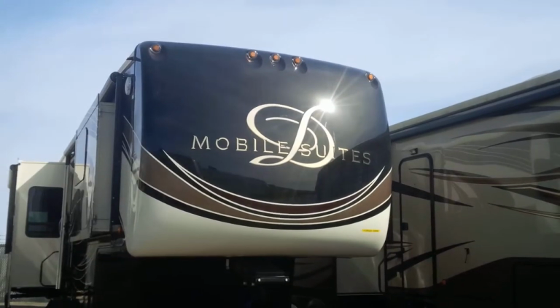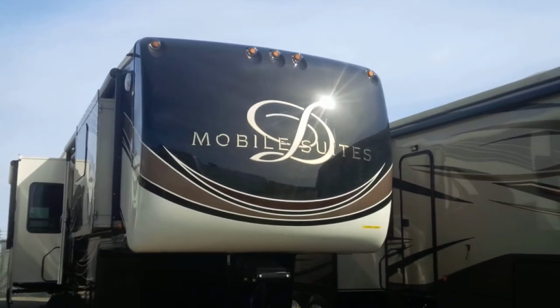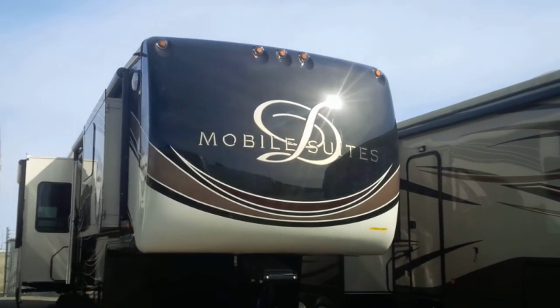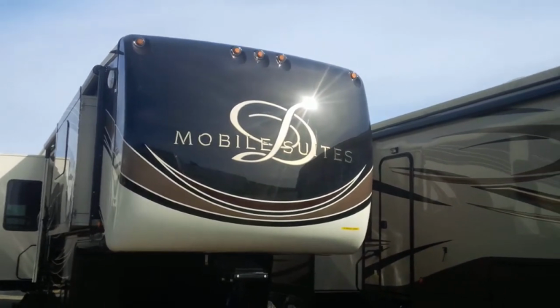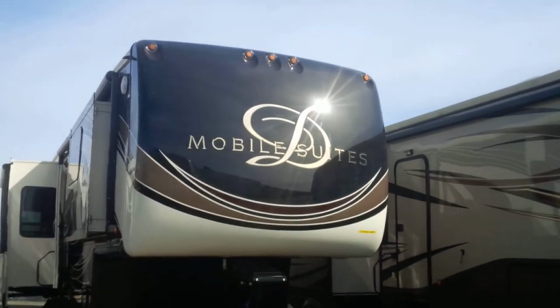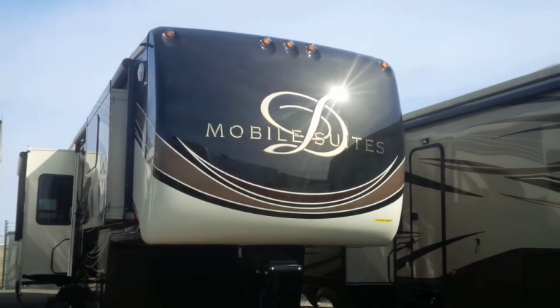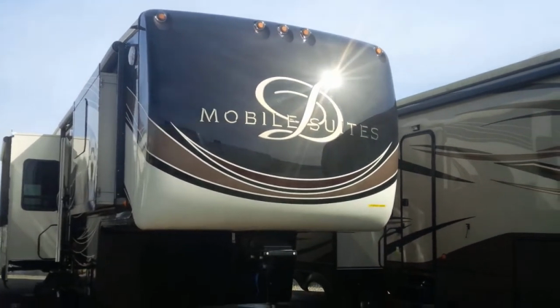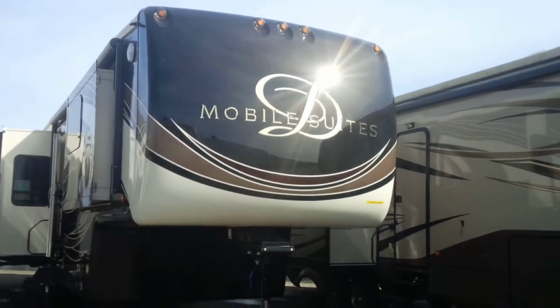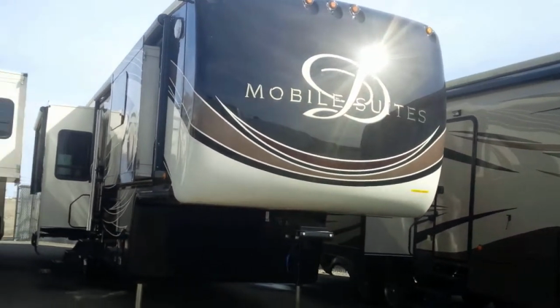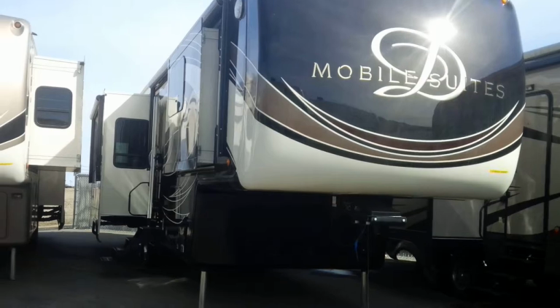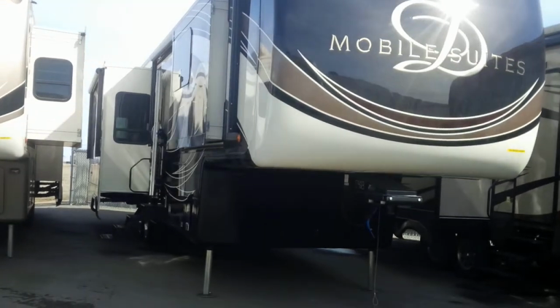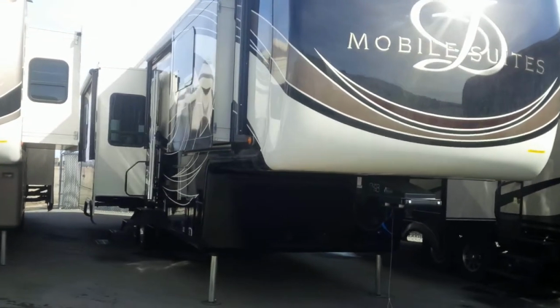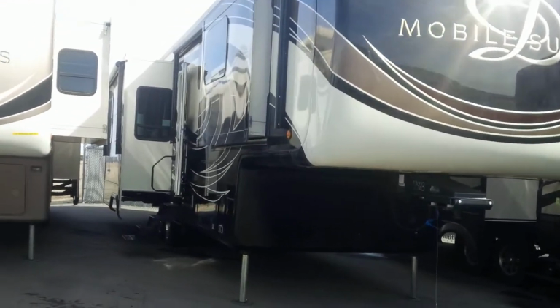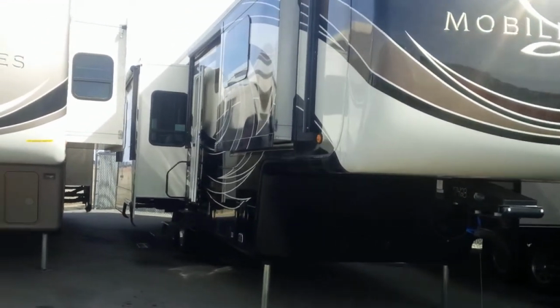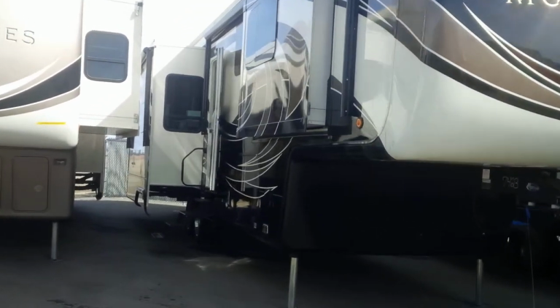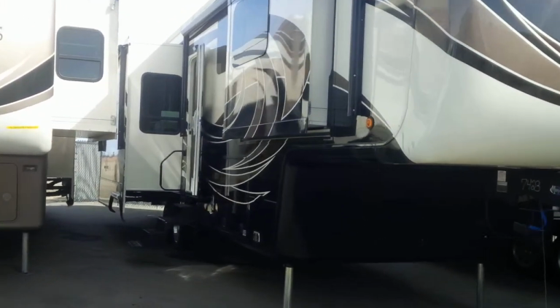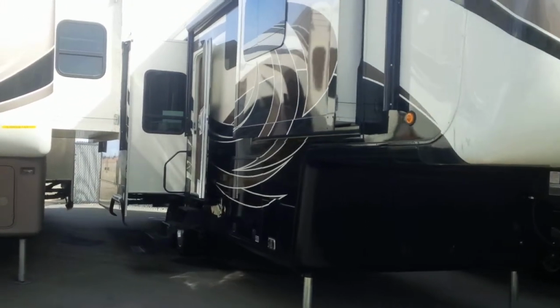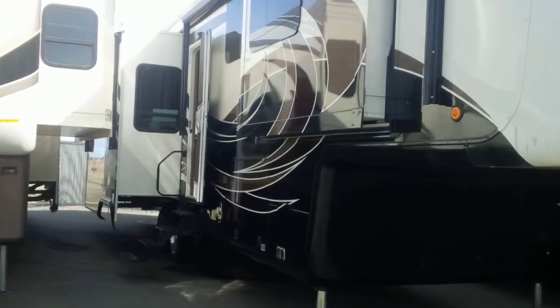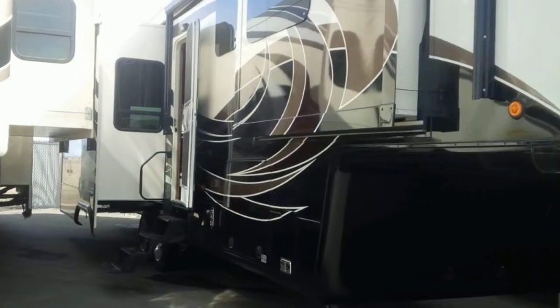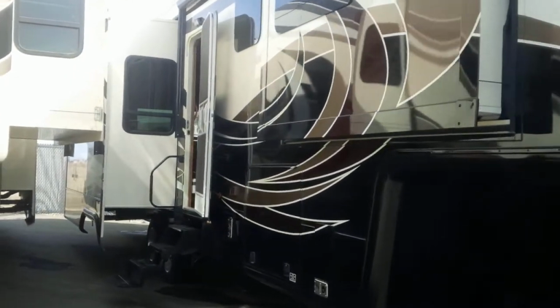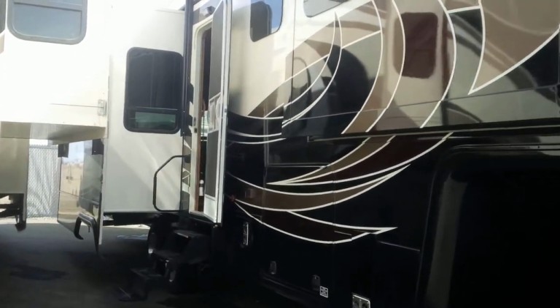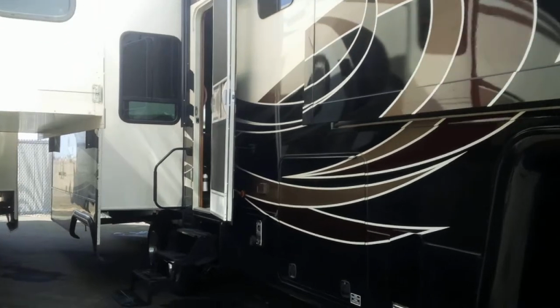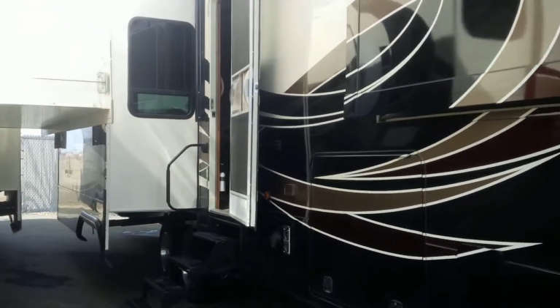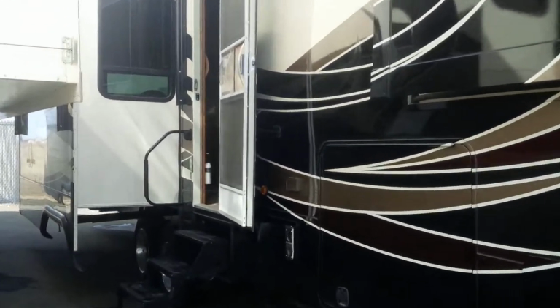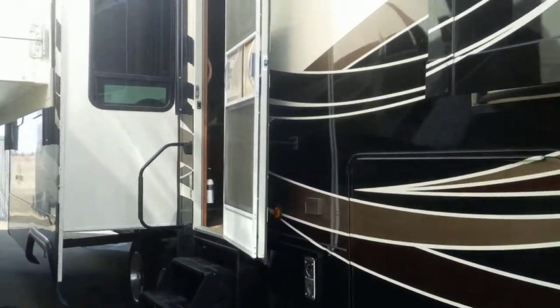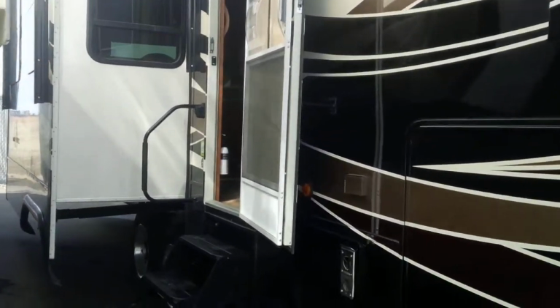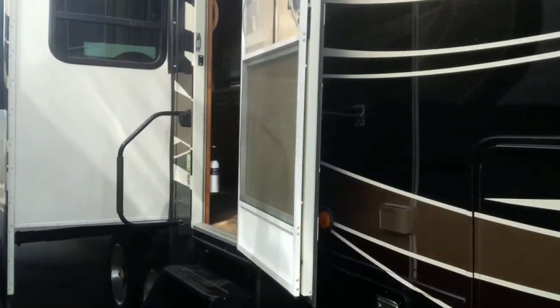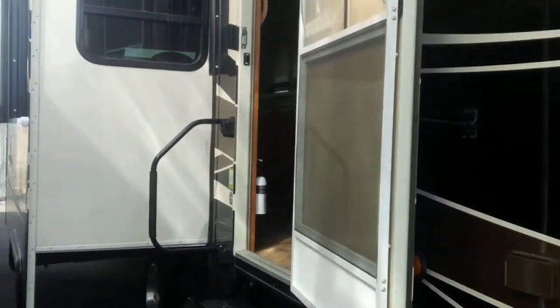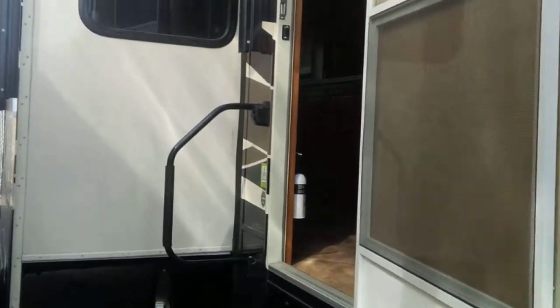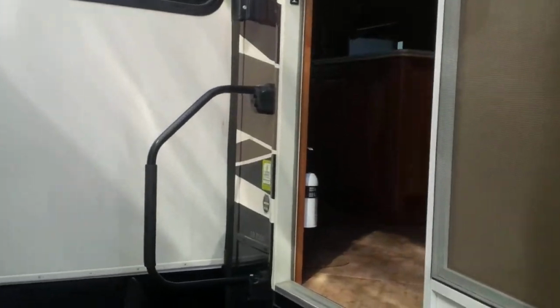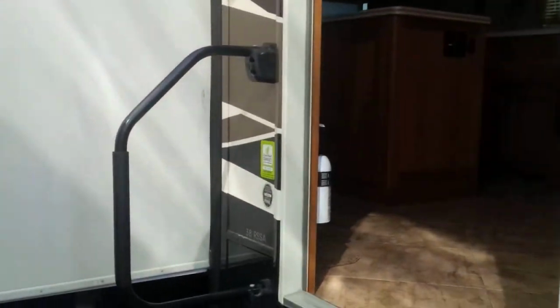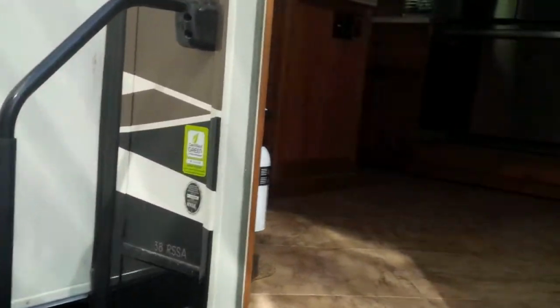Hello again from Sunridge RV. Brandon here showing you the 2015 Mobile Suite 38 RSSA. This beautiful almost 39-foot long fifth wheel trailer is the epitome of class and quality.